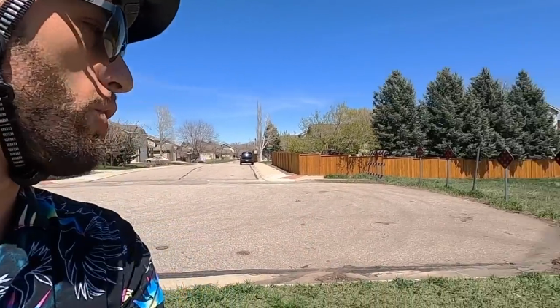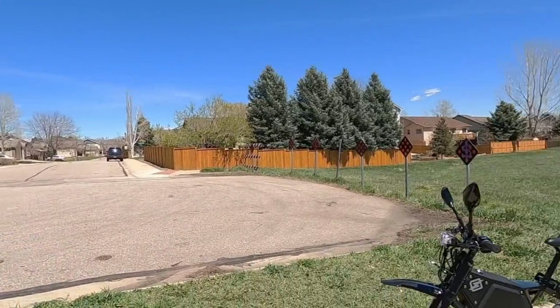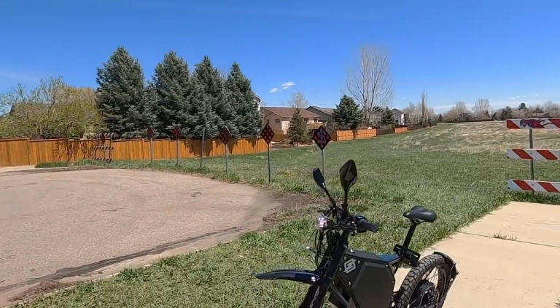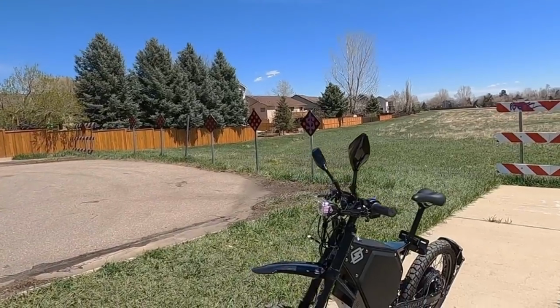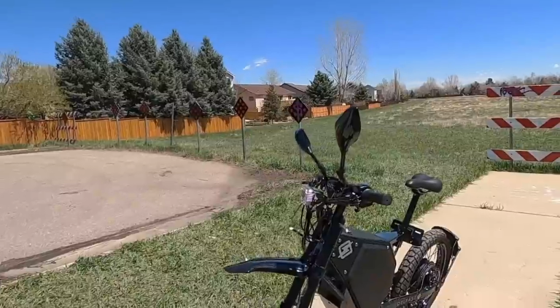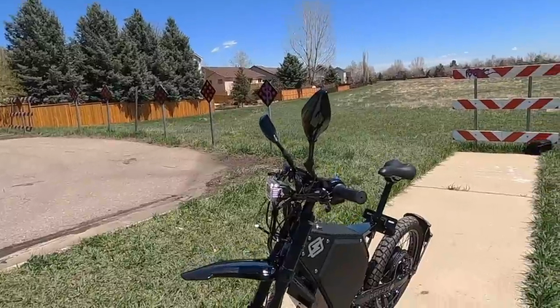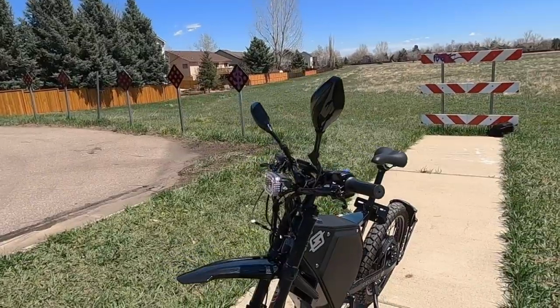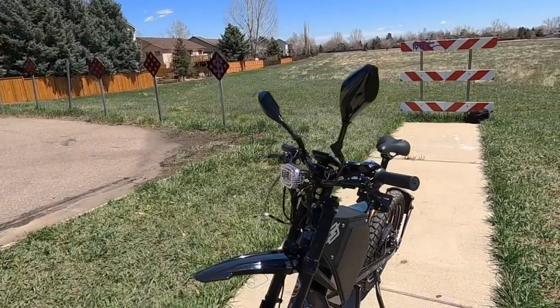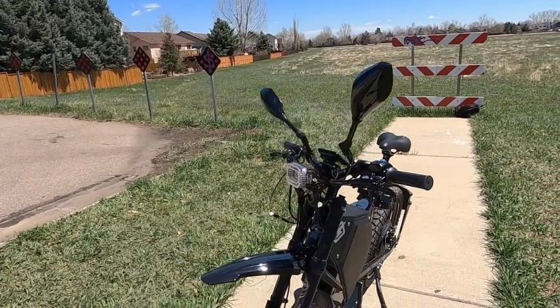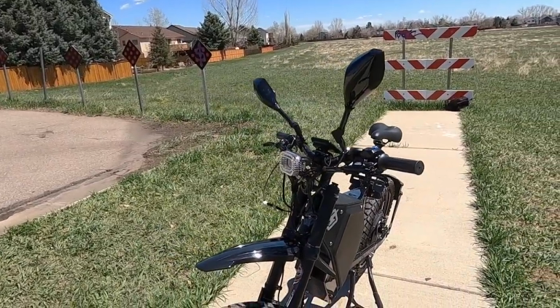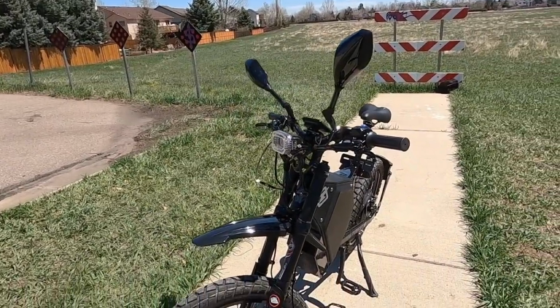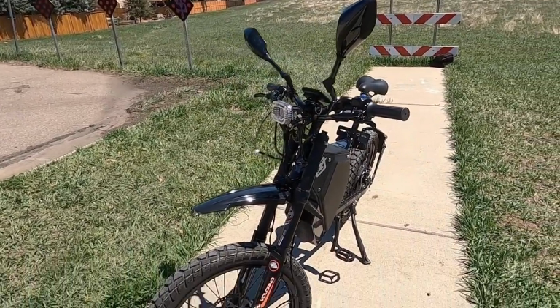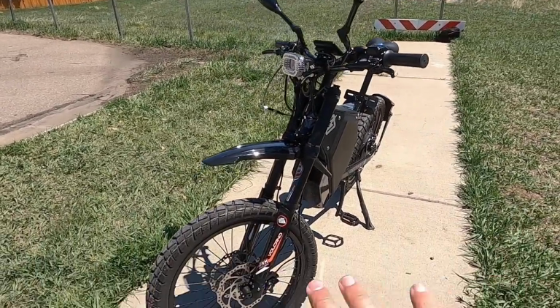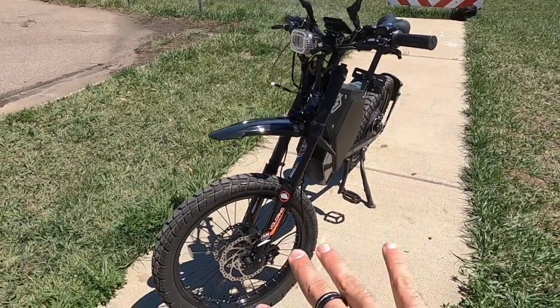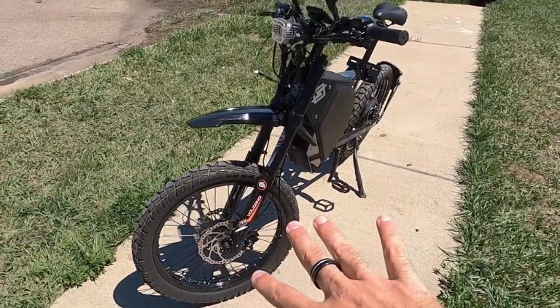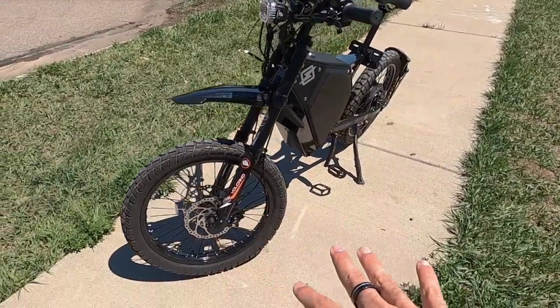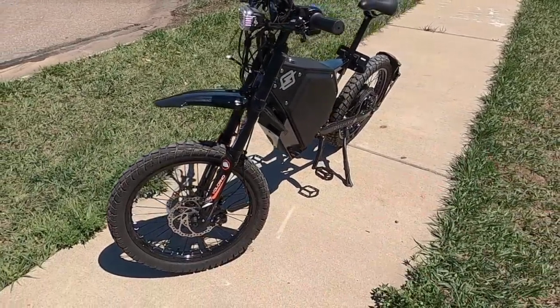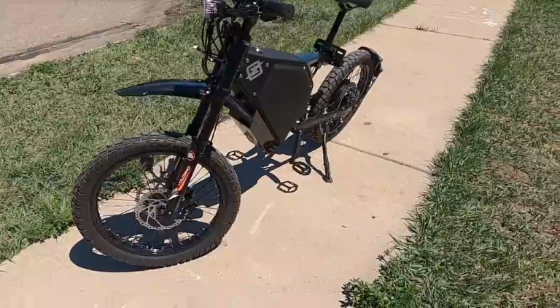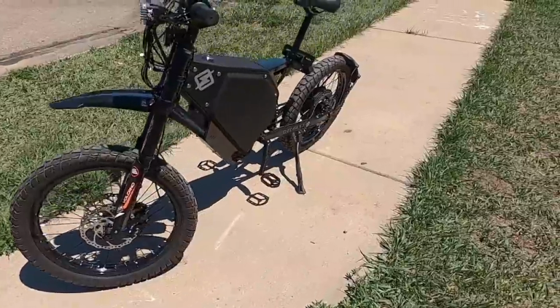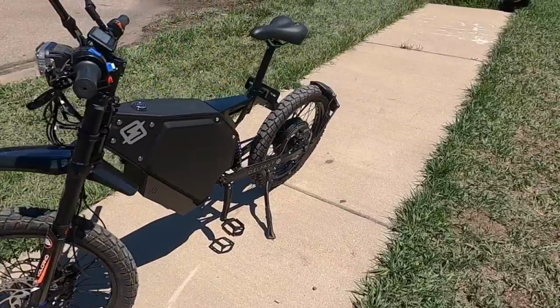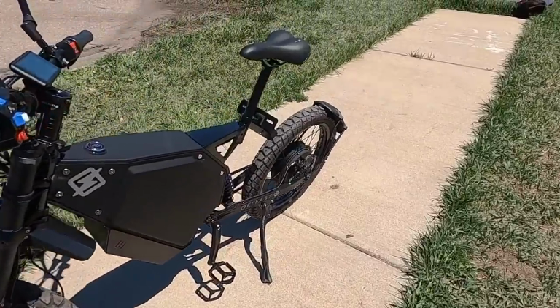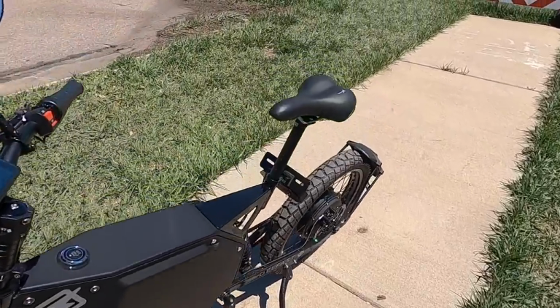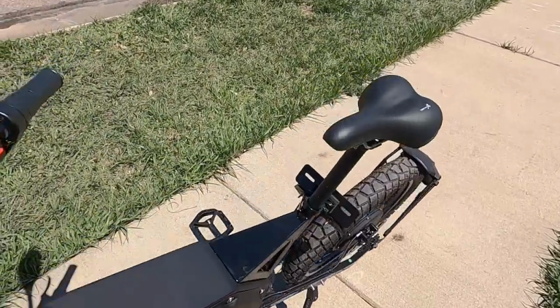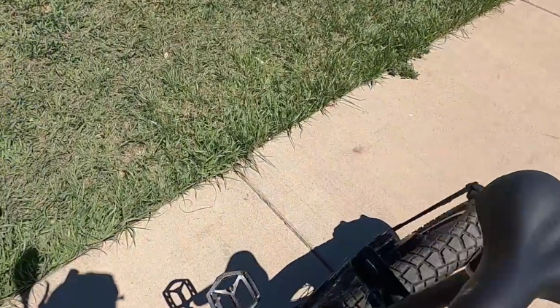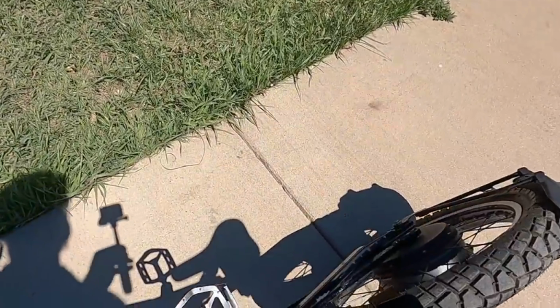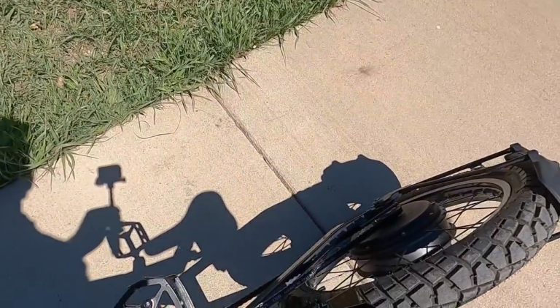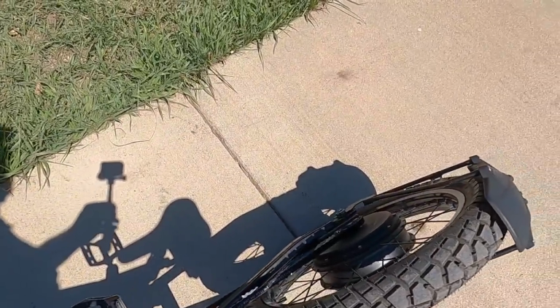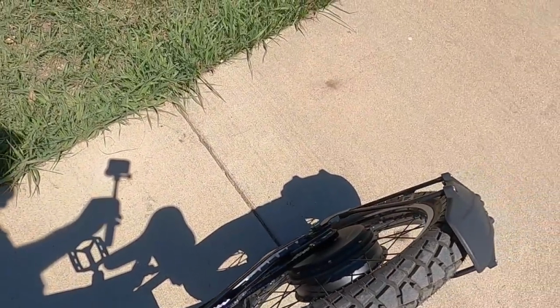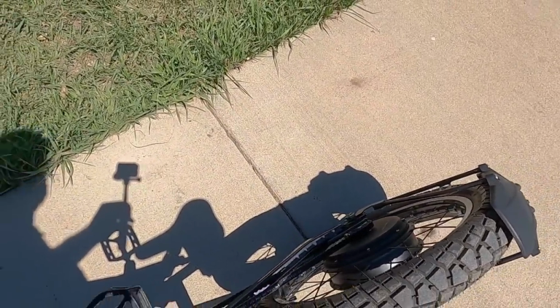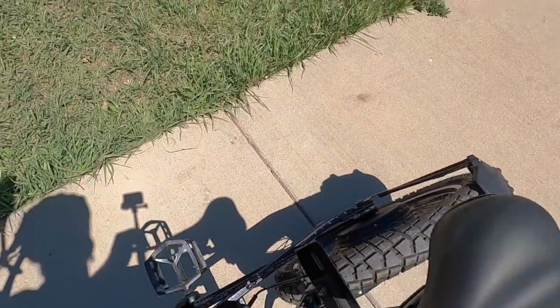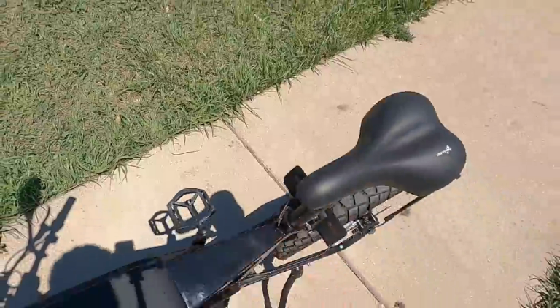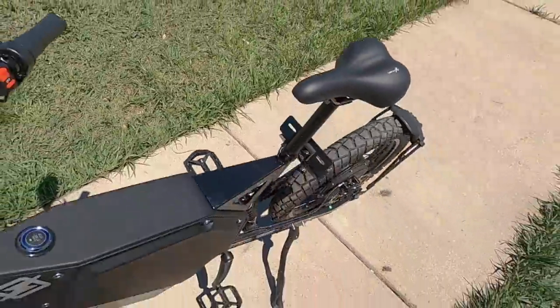Once I got it all together, everything worked great — the brakes lined up and were tuned perfectly. There's no derailleur to adjust because we have a carbon belt drive, which I'll cover more in a bit.